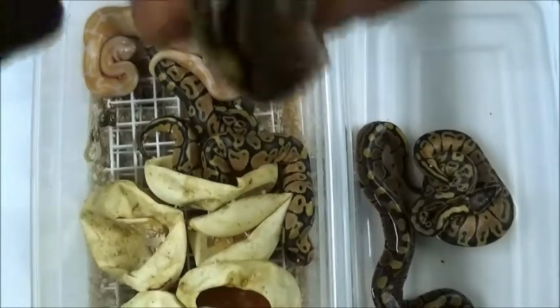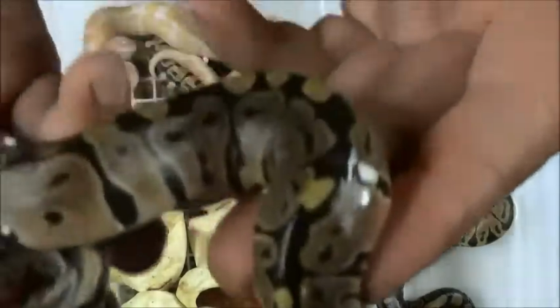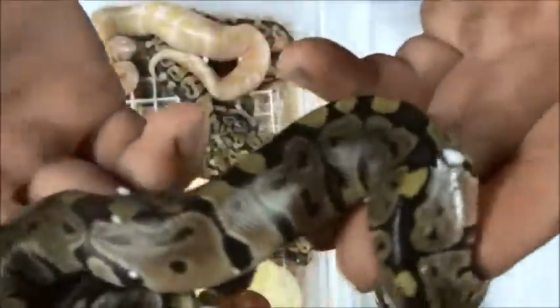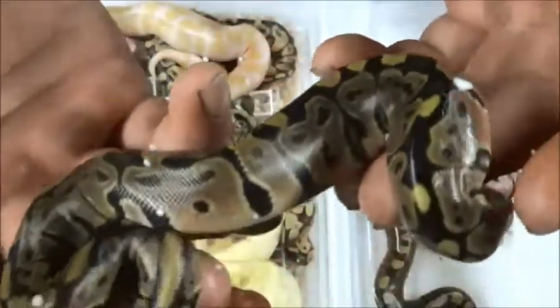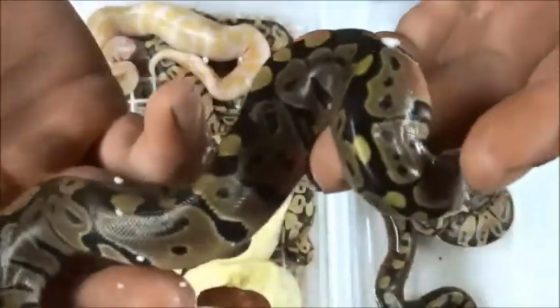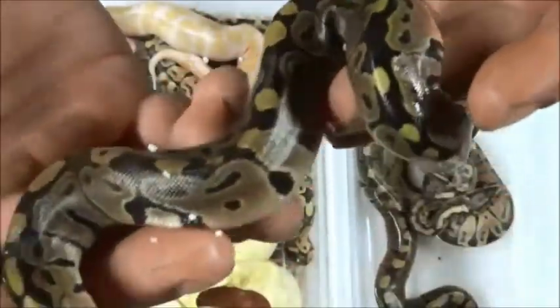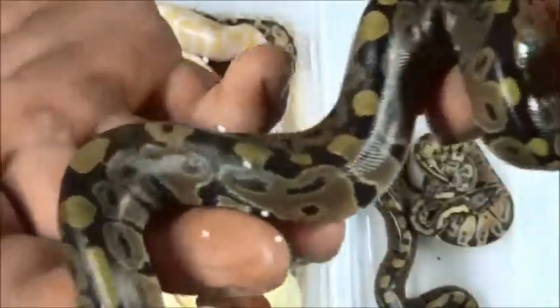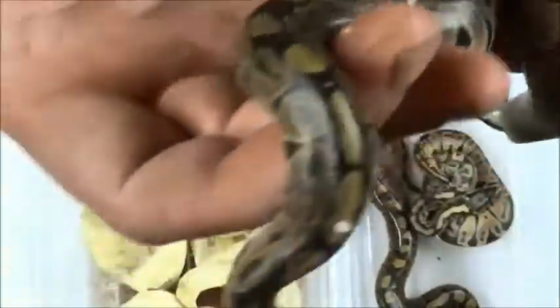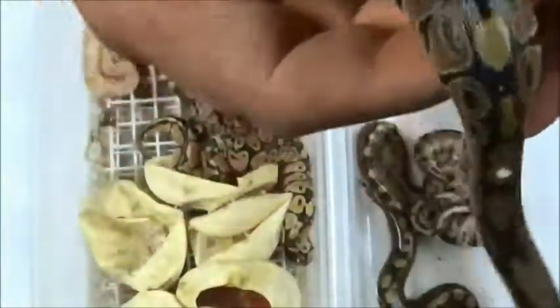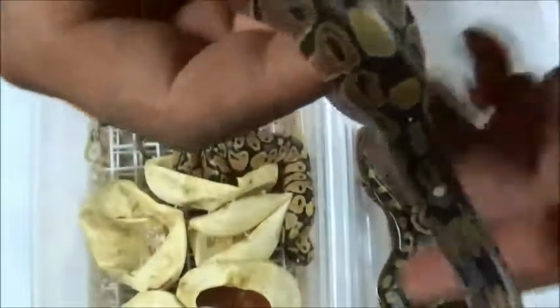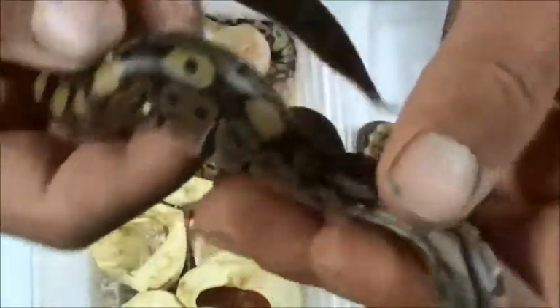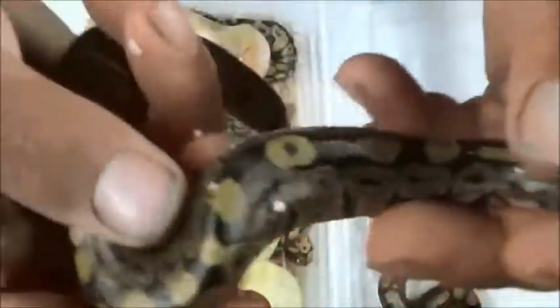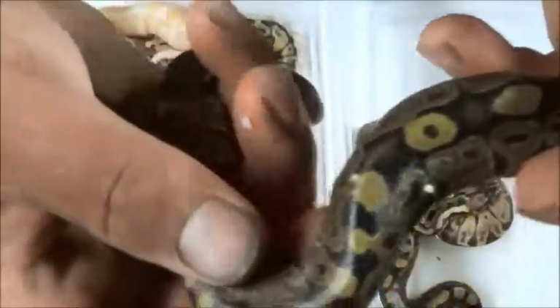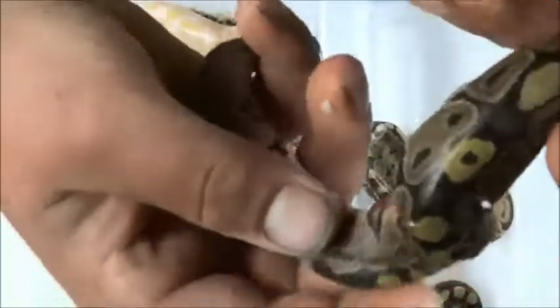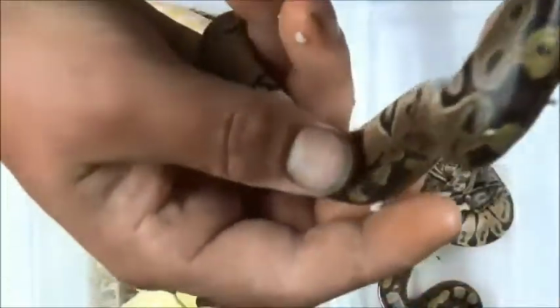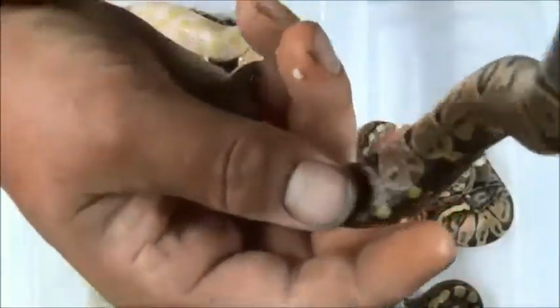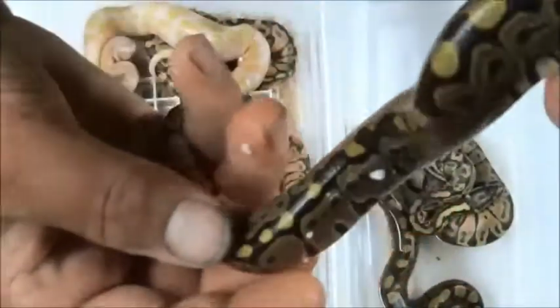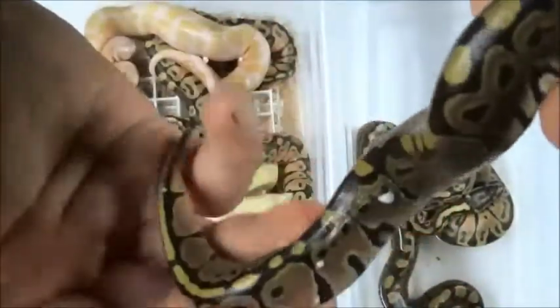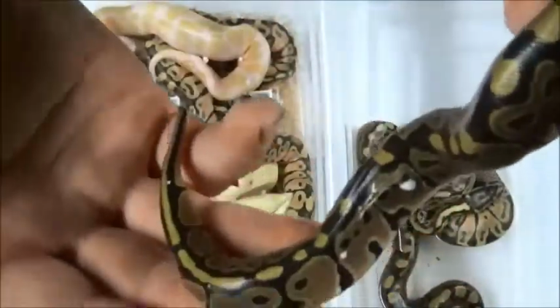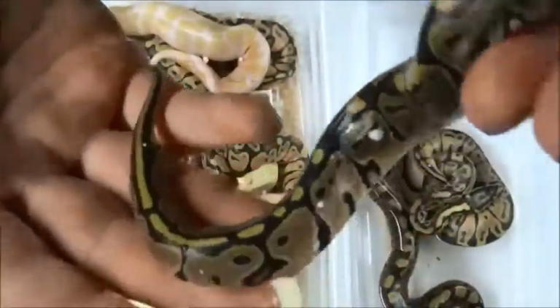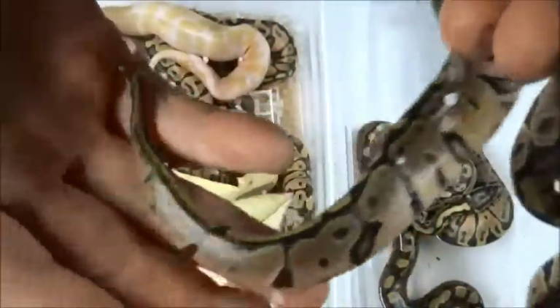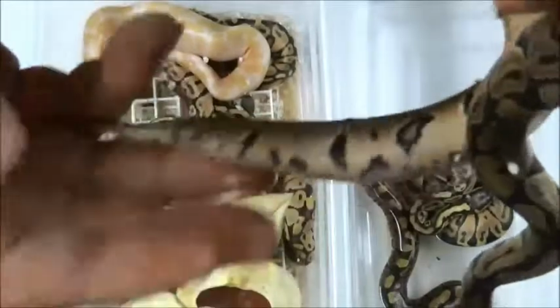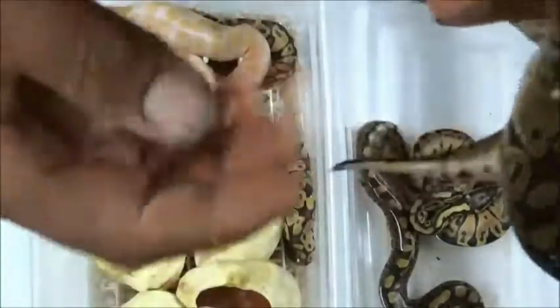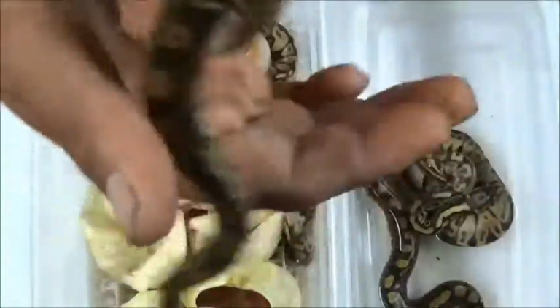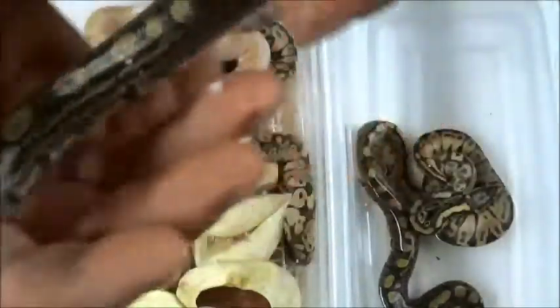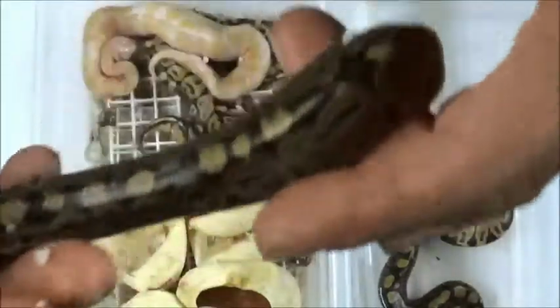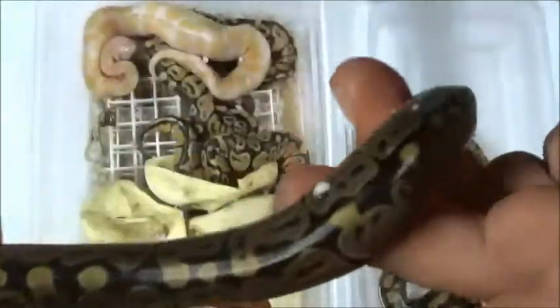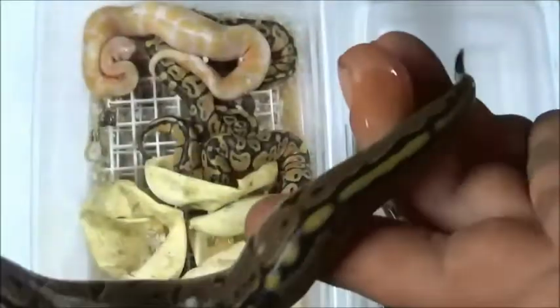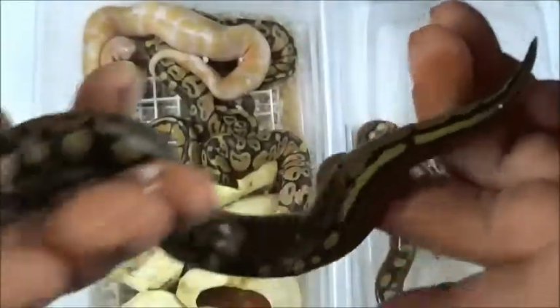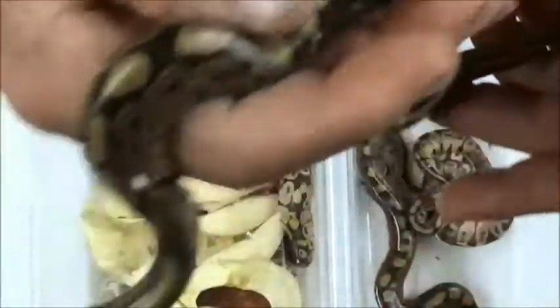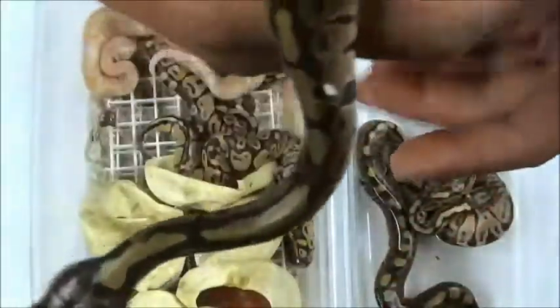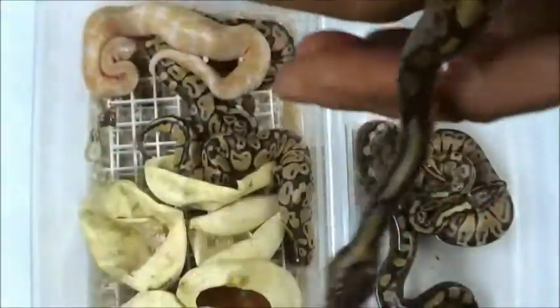I can't believe how nice these normals — these classics — come out; they're so nice. Look how bright his tail is. They're all just fresh out of the egg.